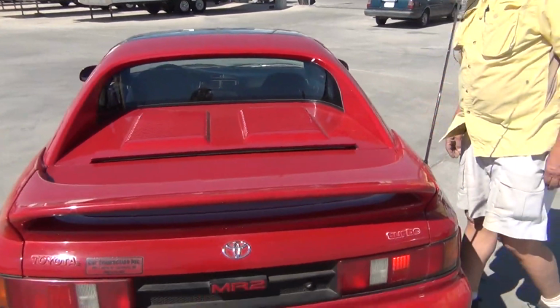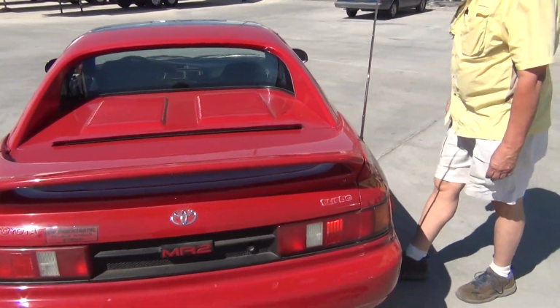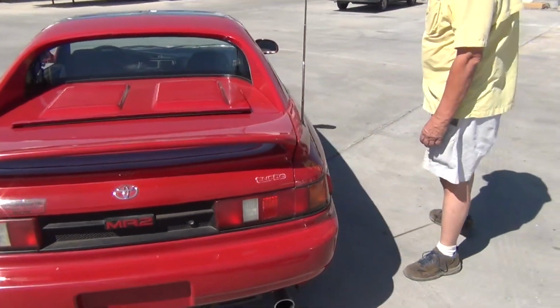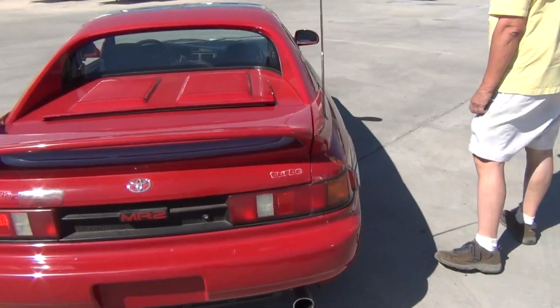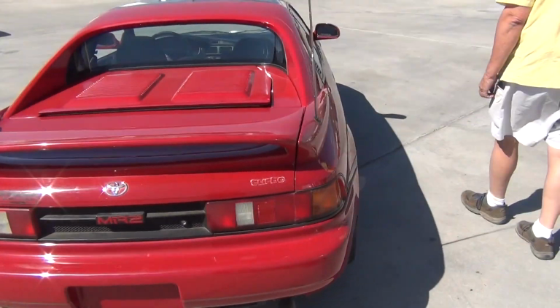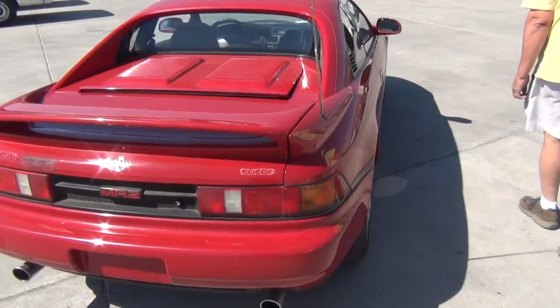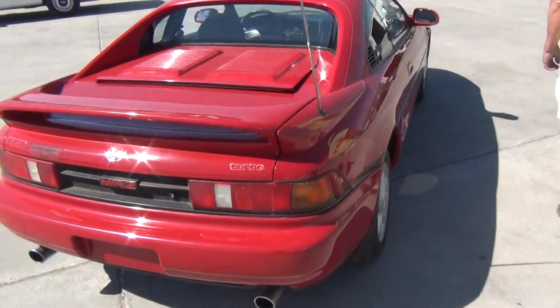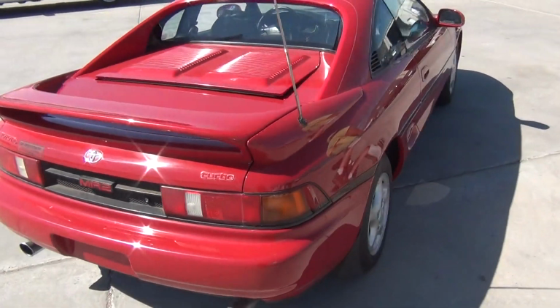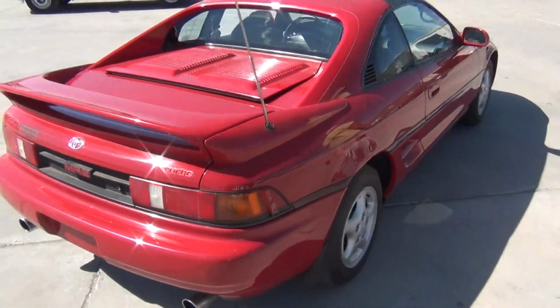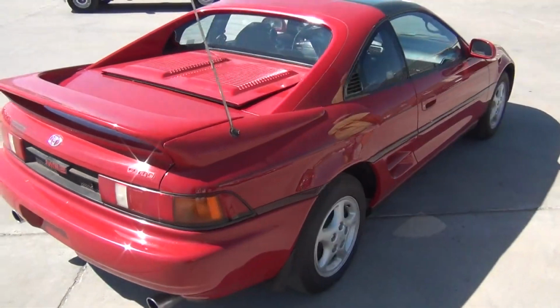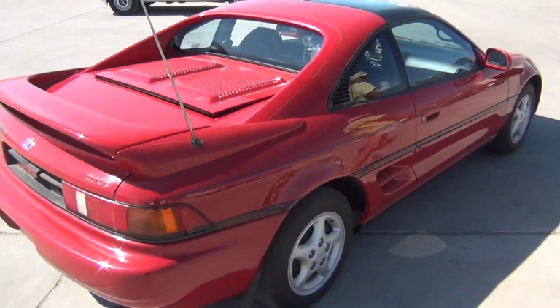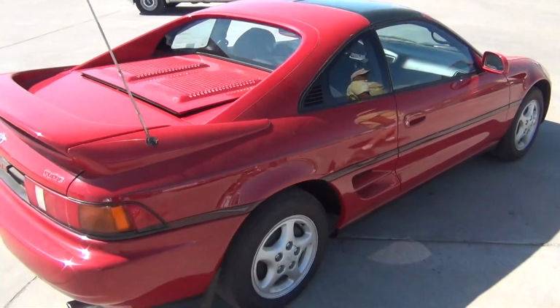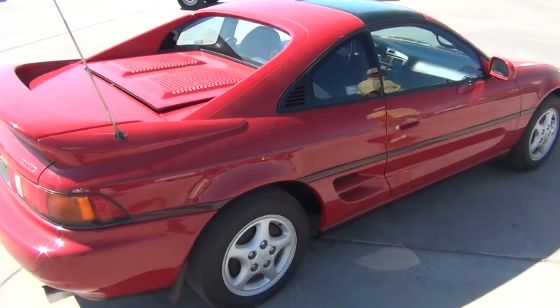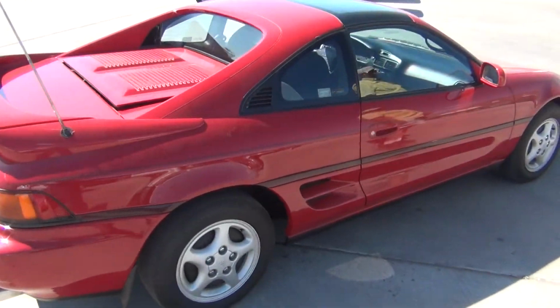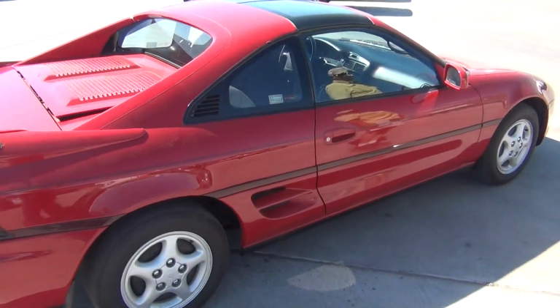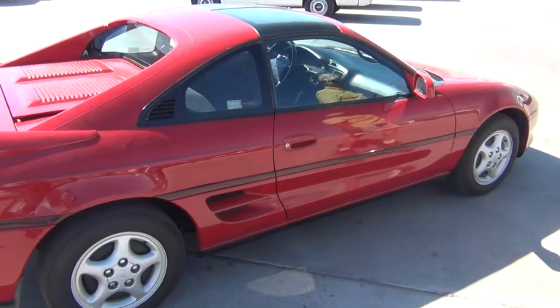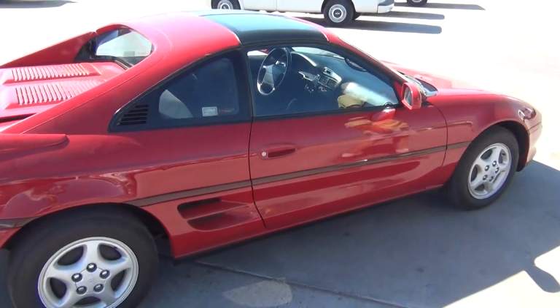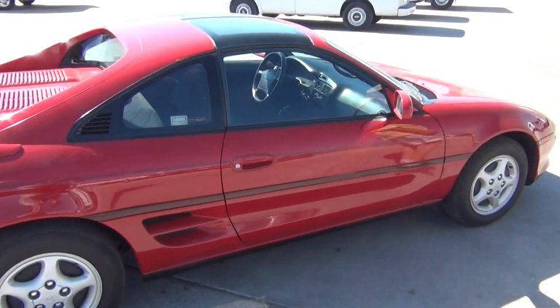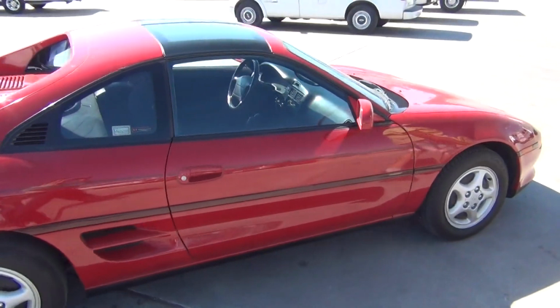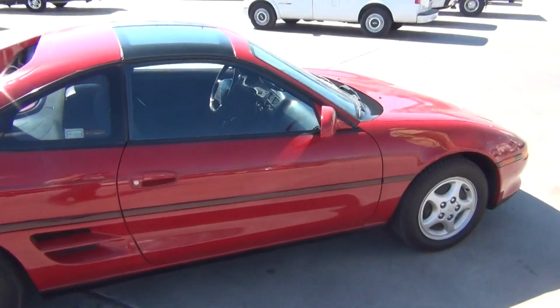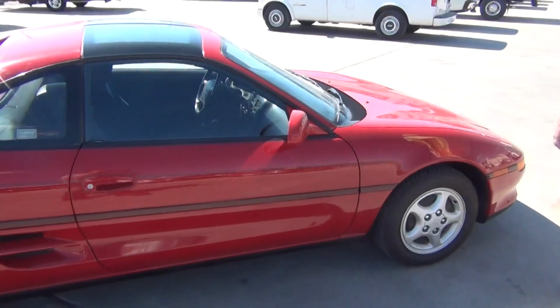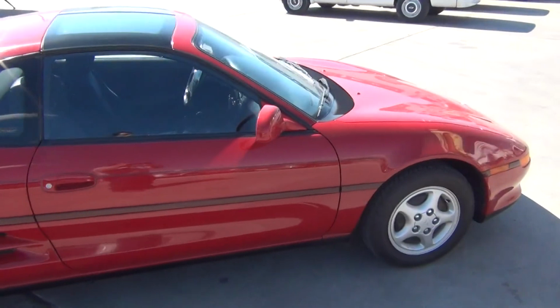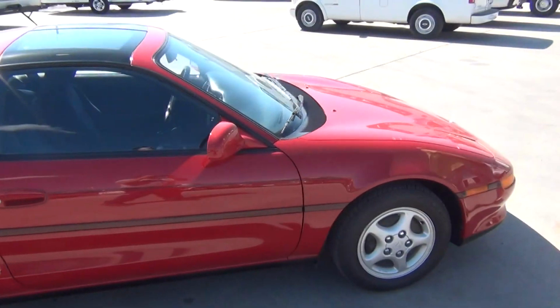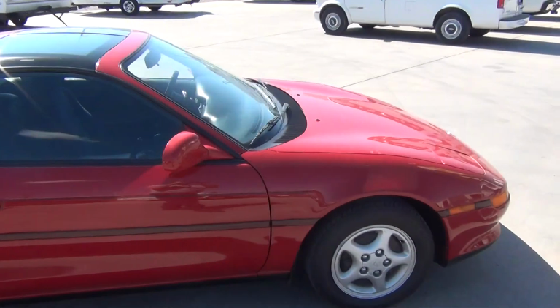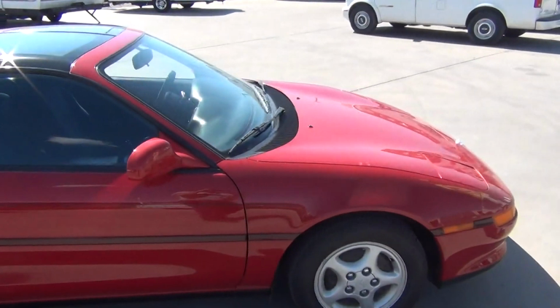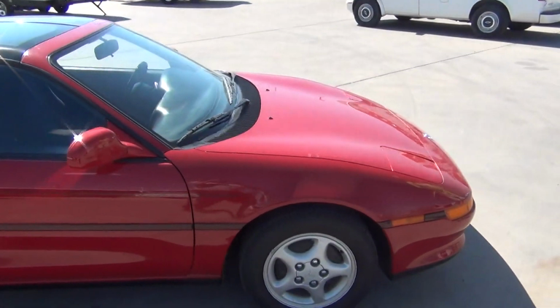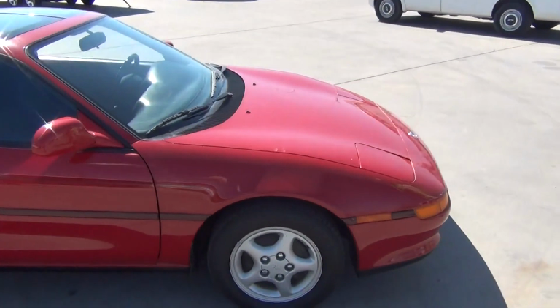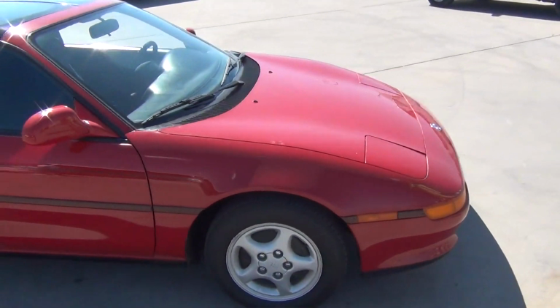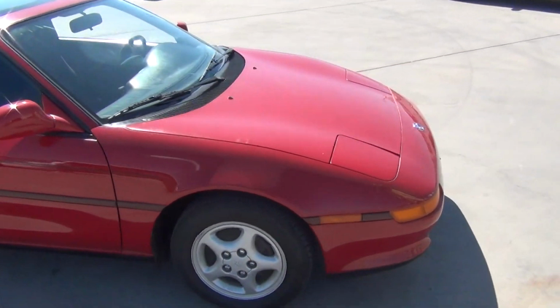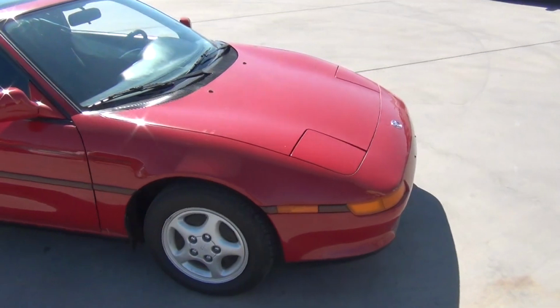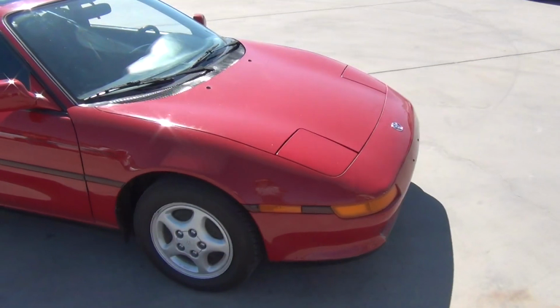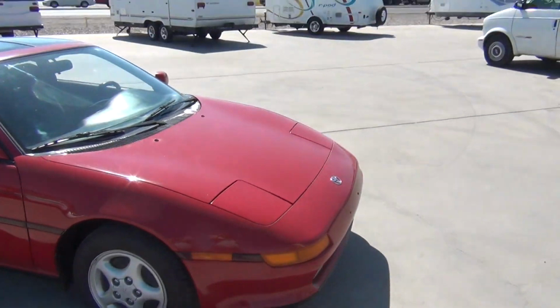Original paint. All in all, a real nice car. Local car — bought here right in Las Cruces, New Mexico. Overall, excellent condition.